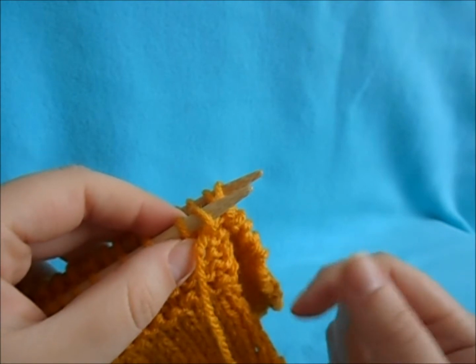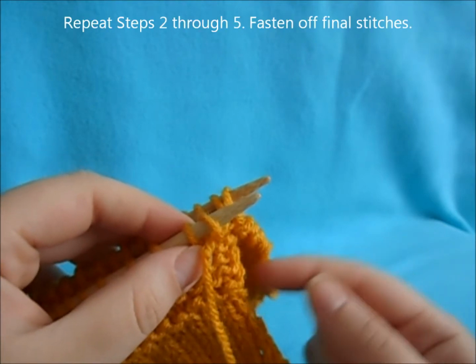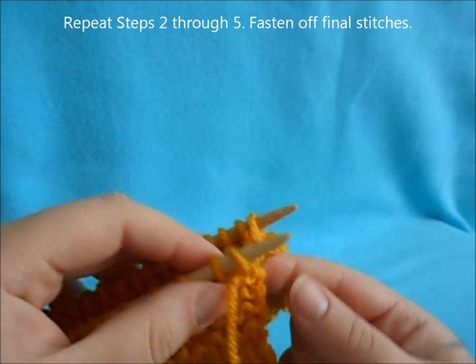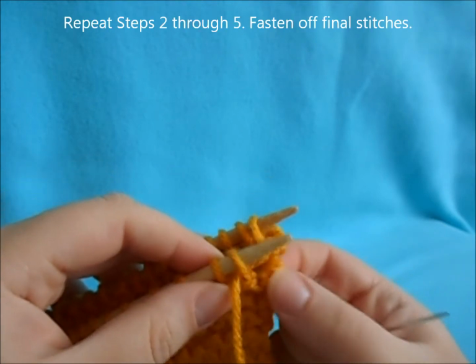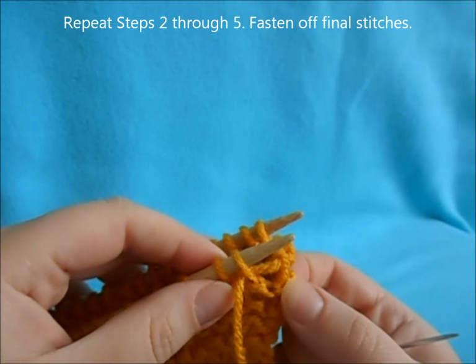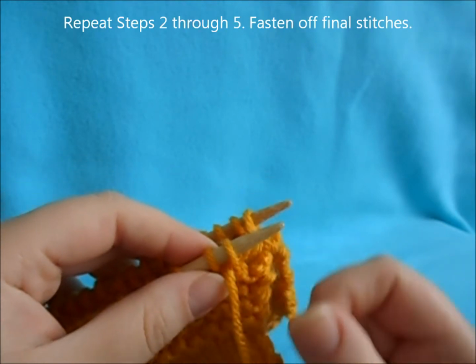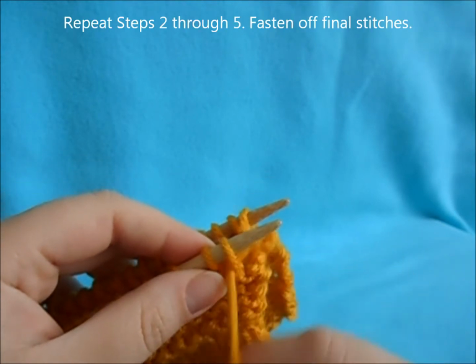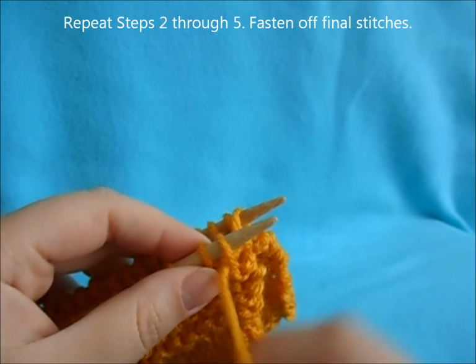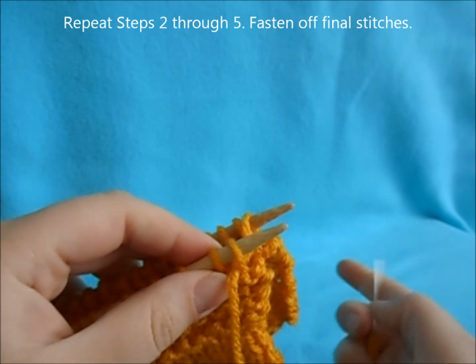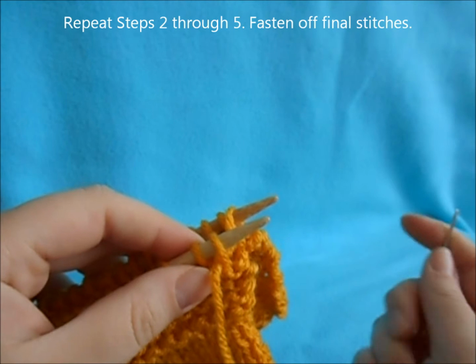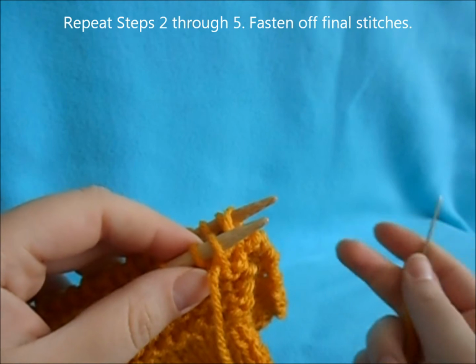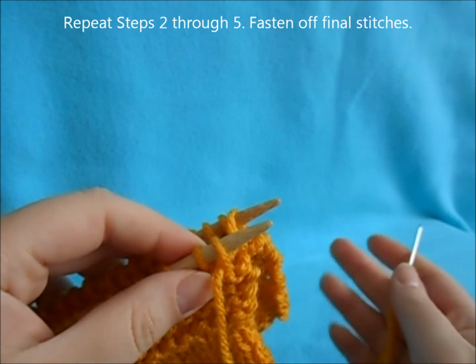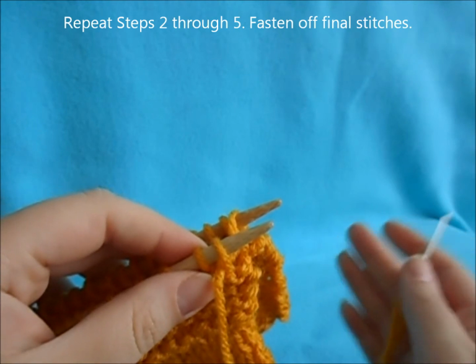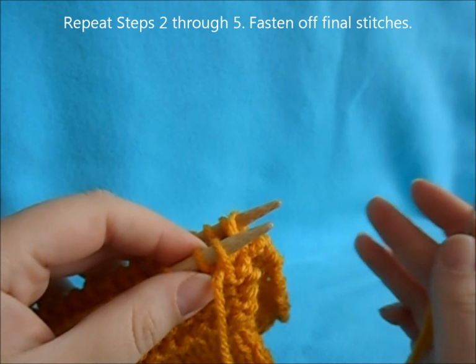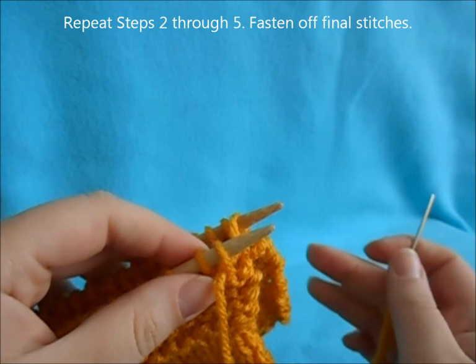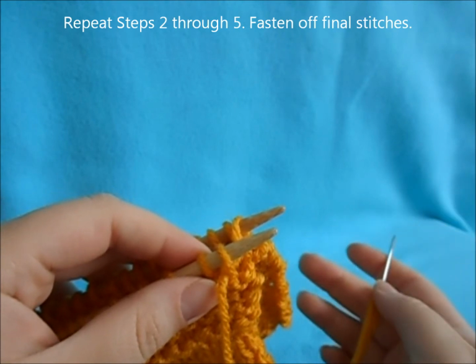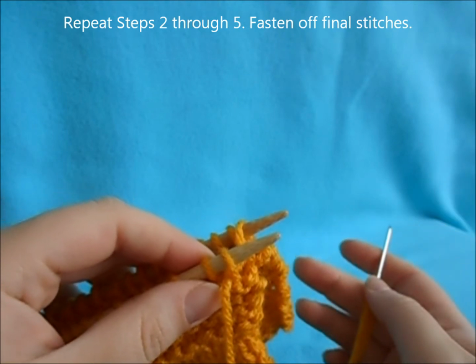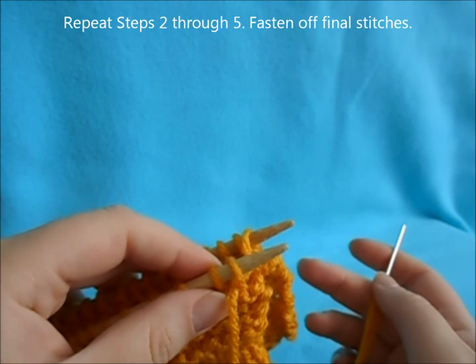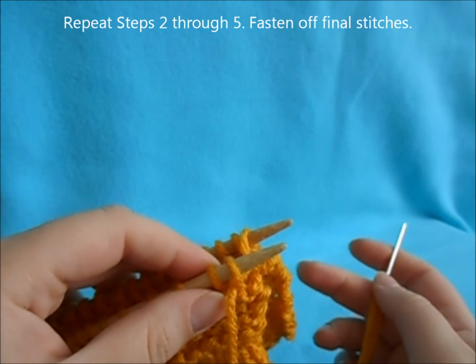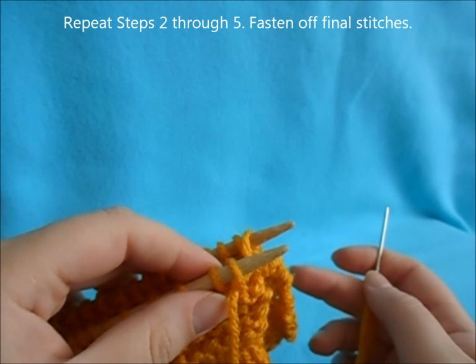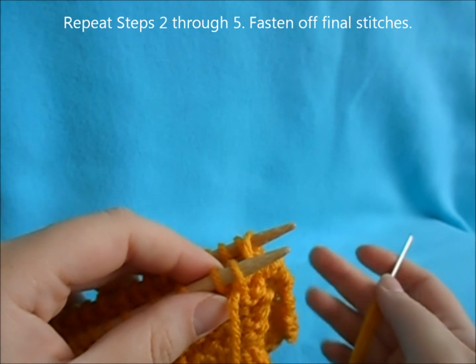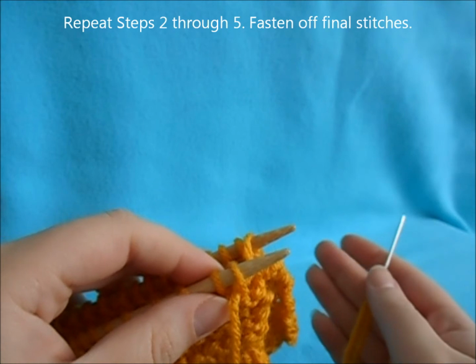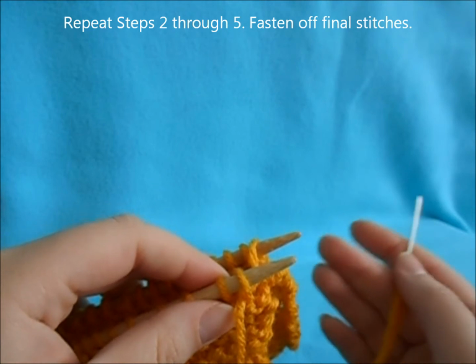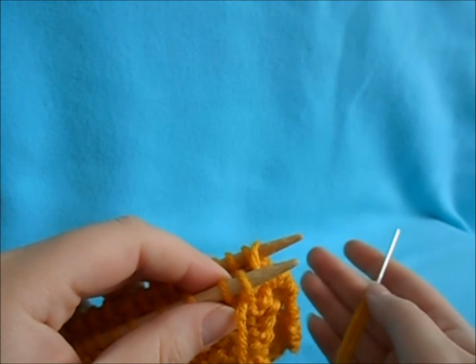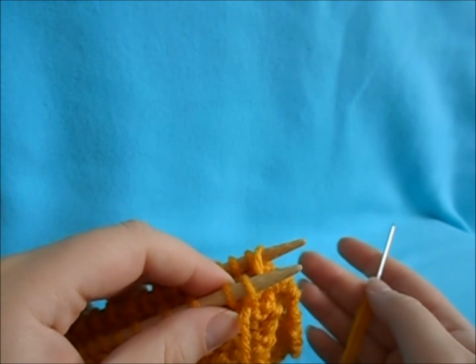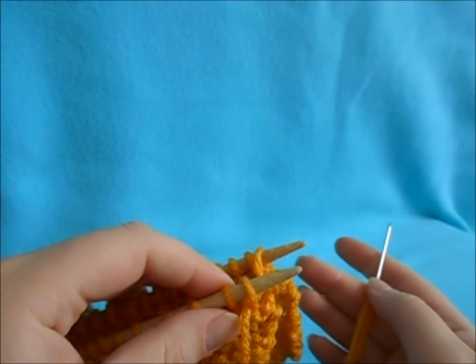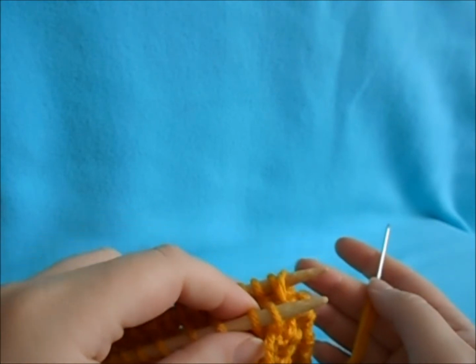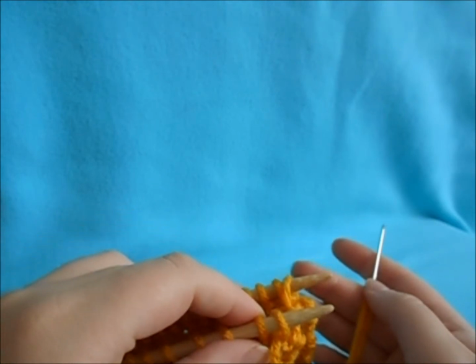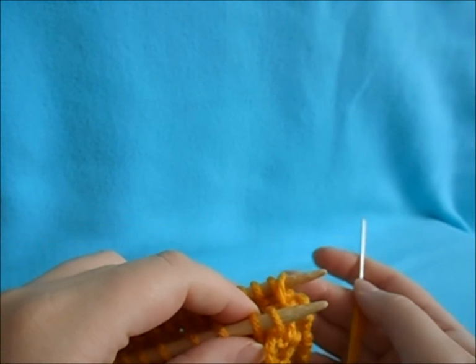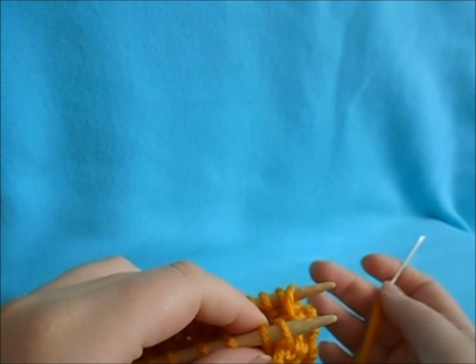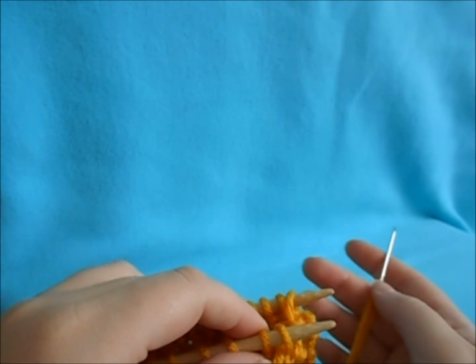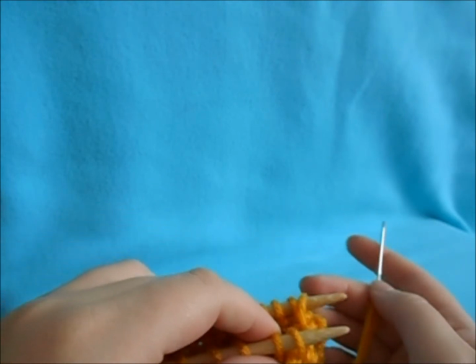That is how you graft your stitches together. You just repeat steps two through five until one stitch is left on each needle, and then you're going to fasten it off.